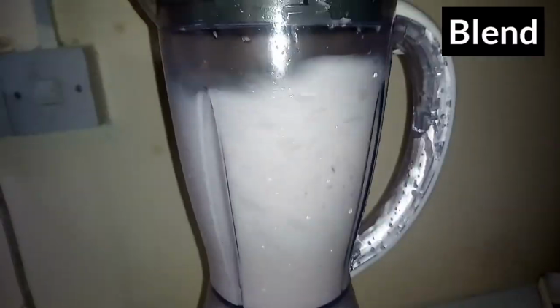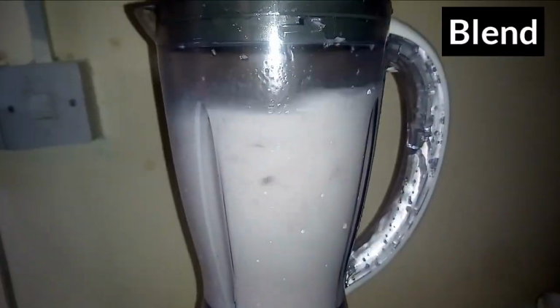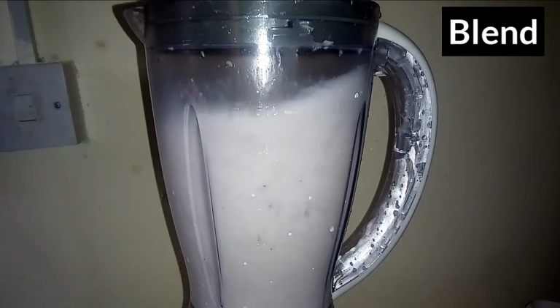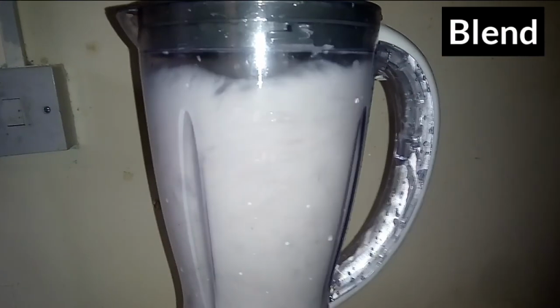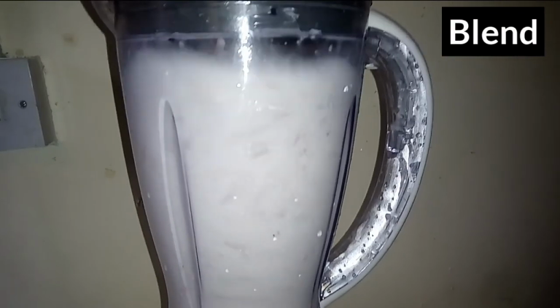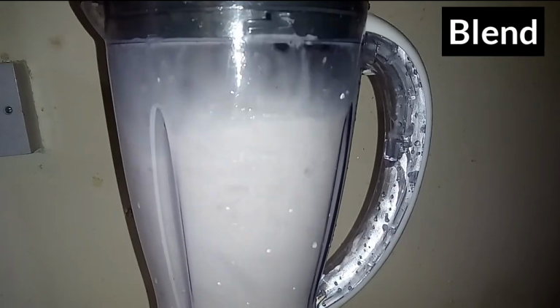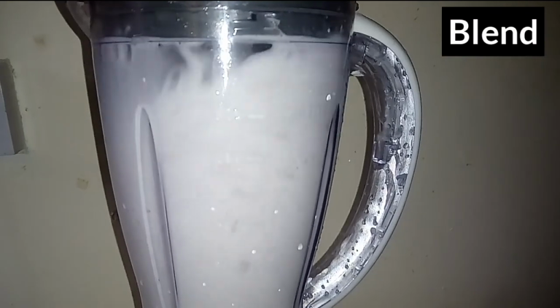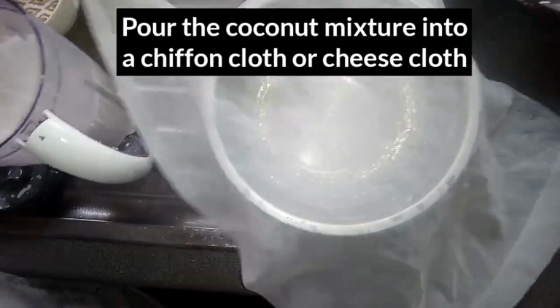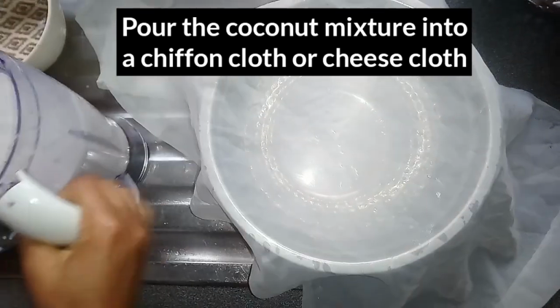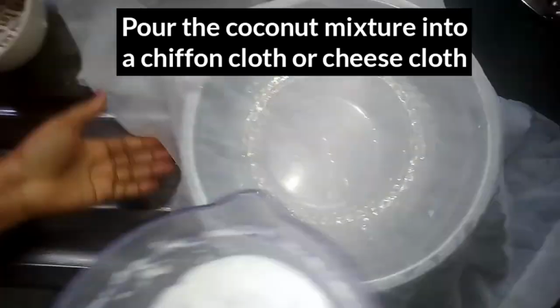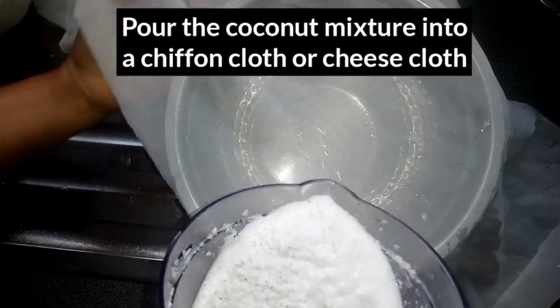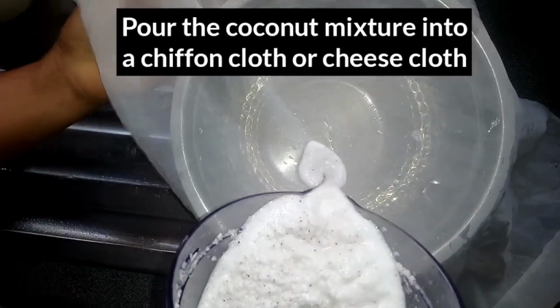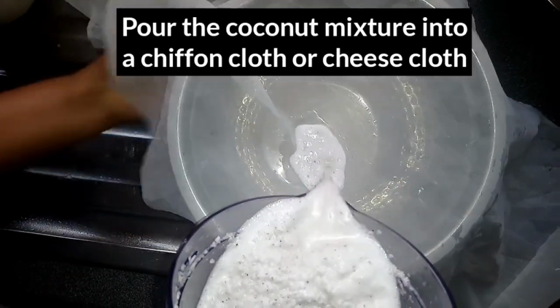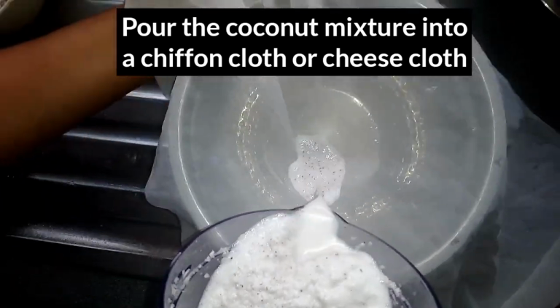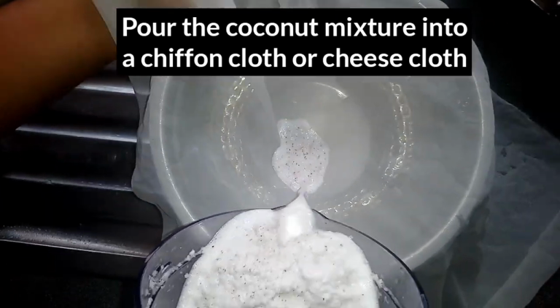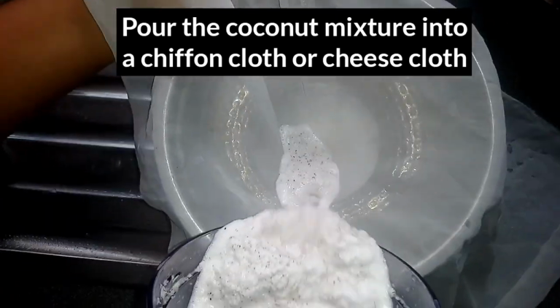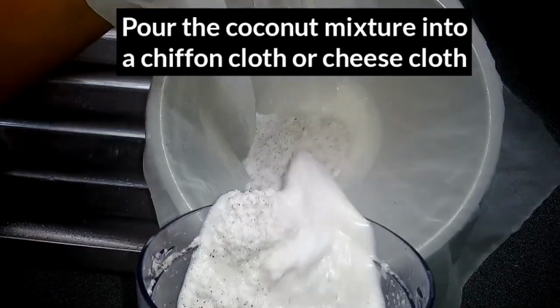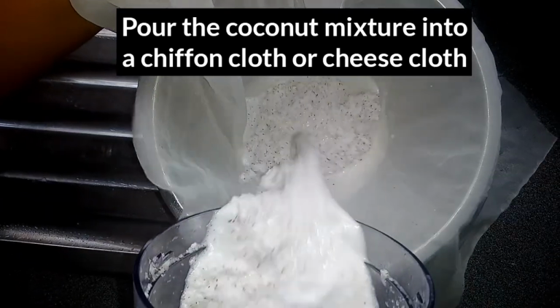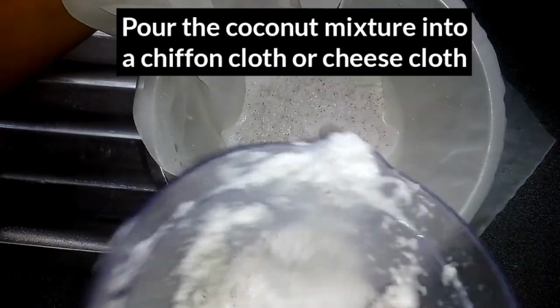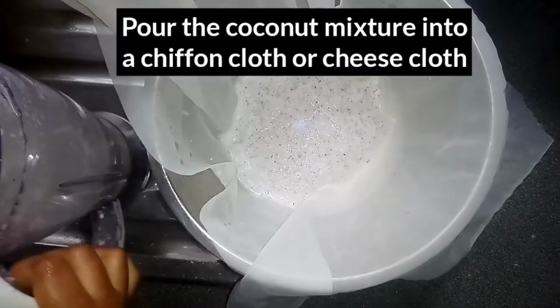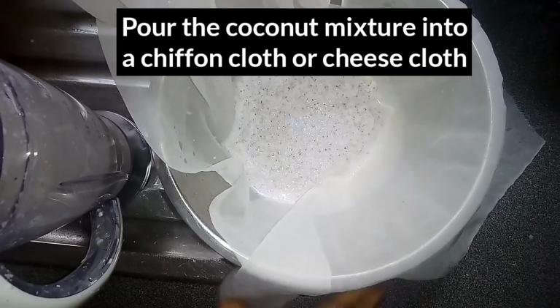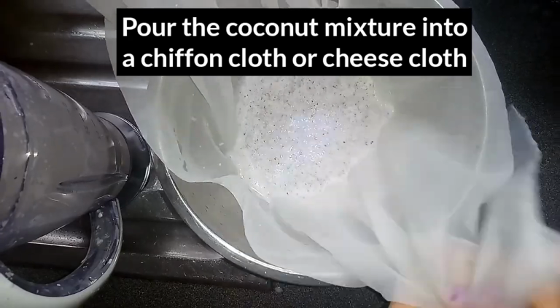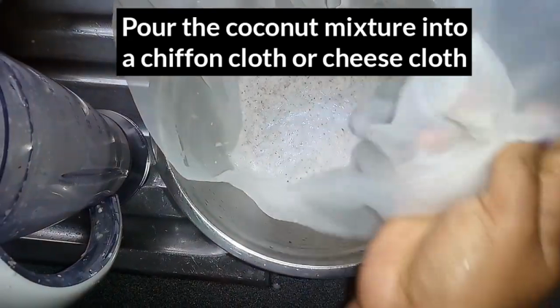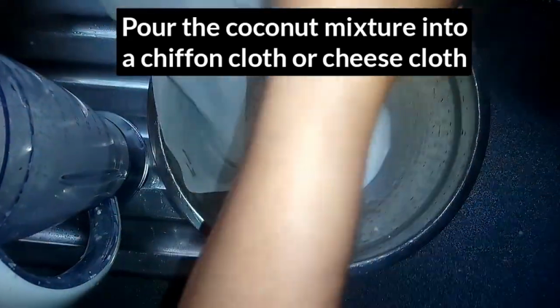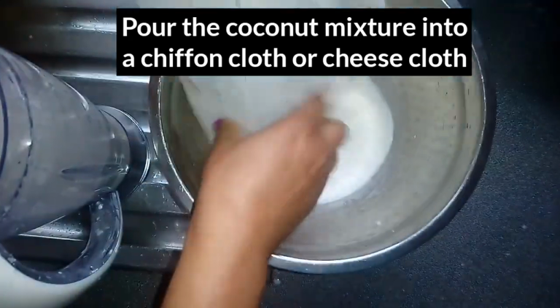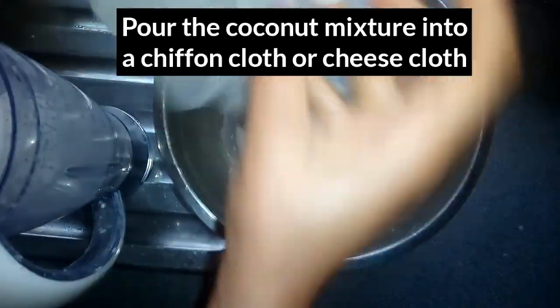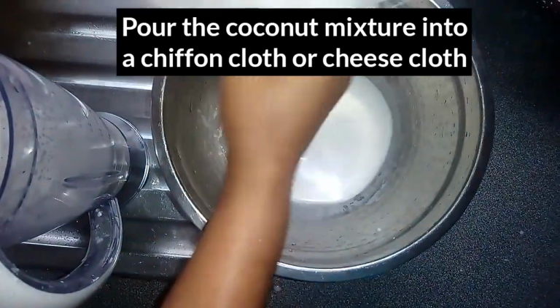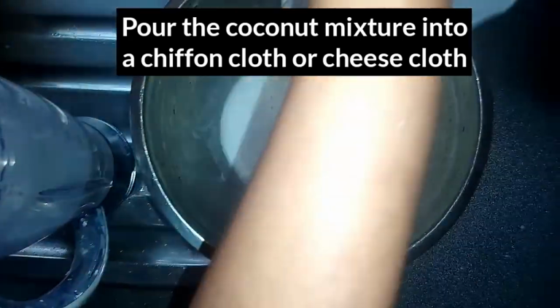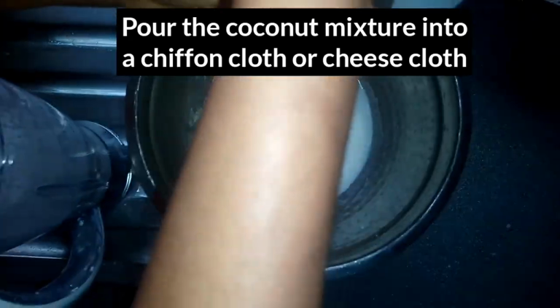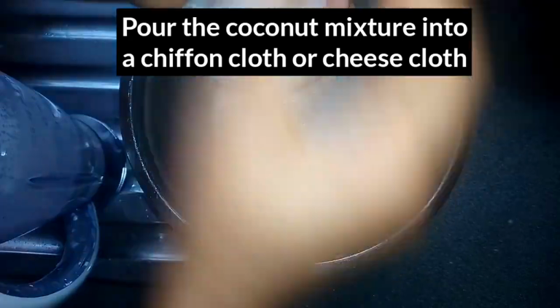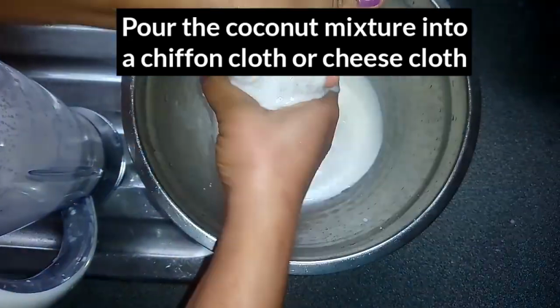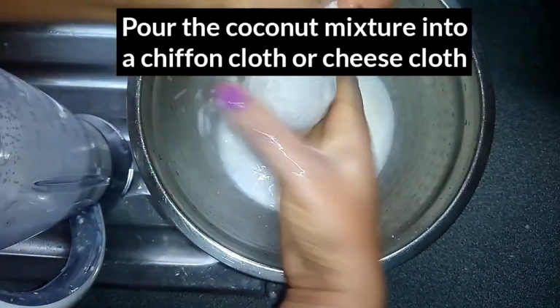Blend into a fine texture, then pour the blended coconut mixture into a chiffon cloth or cheesecloth, and squeeze to get the coconut milk.